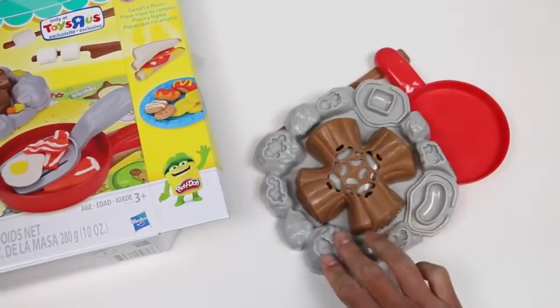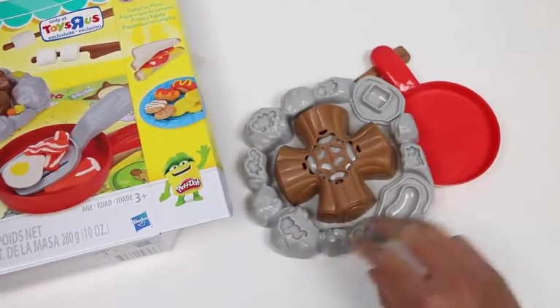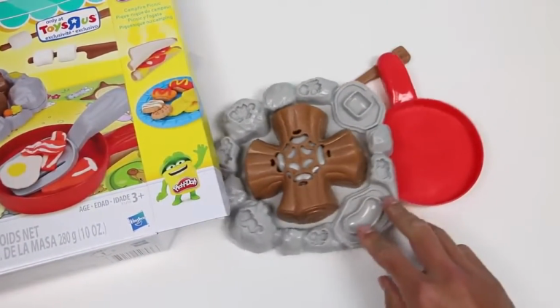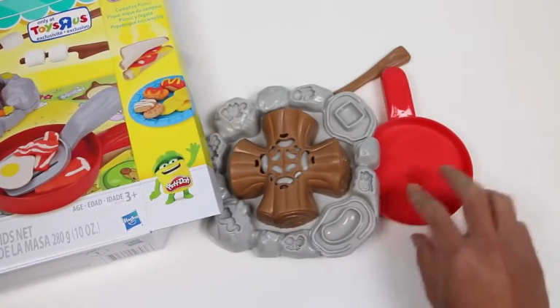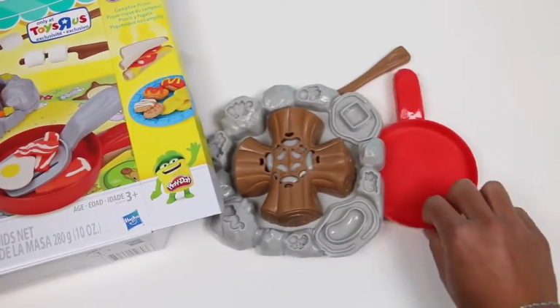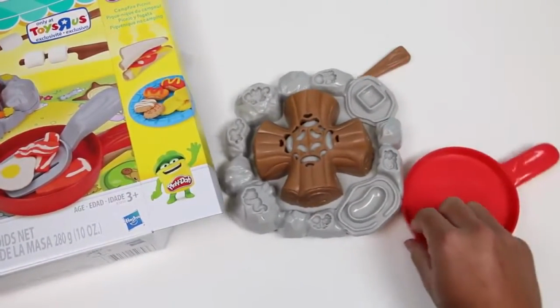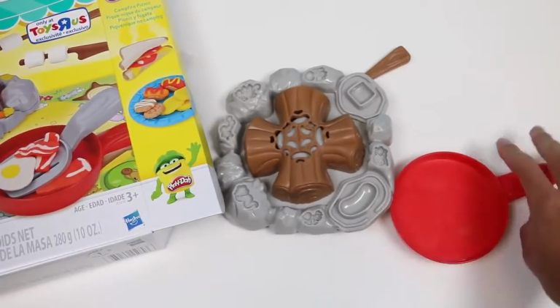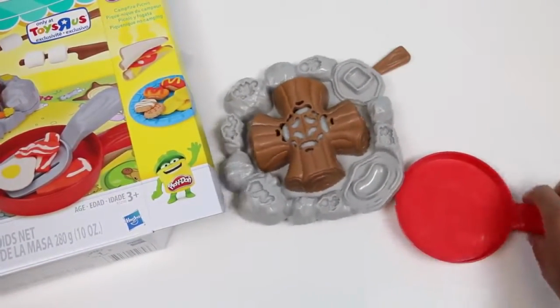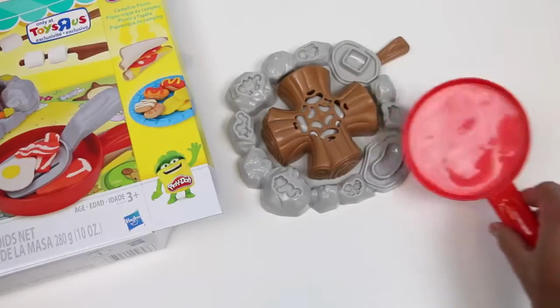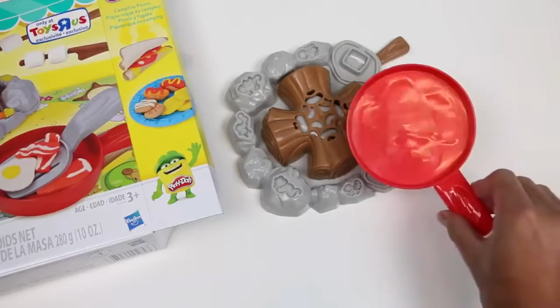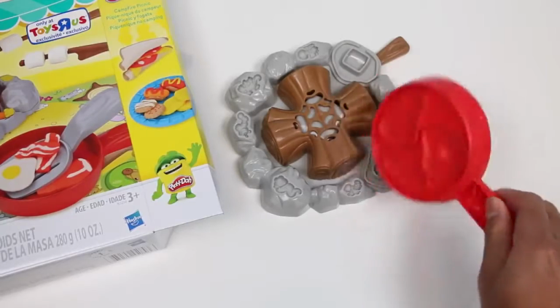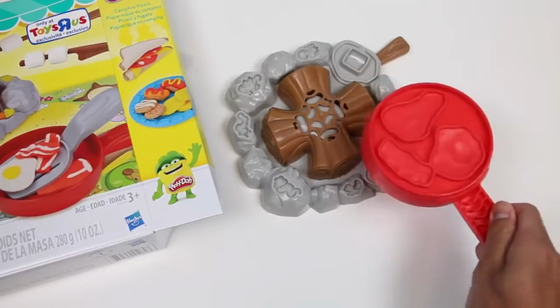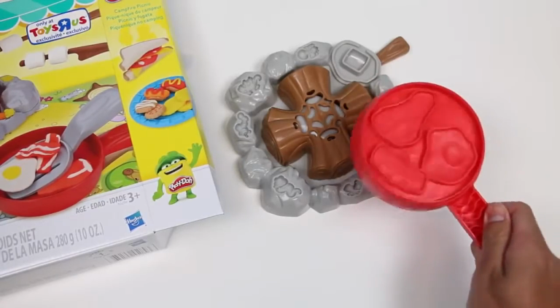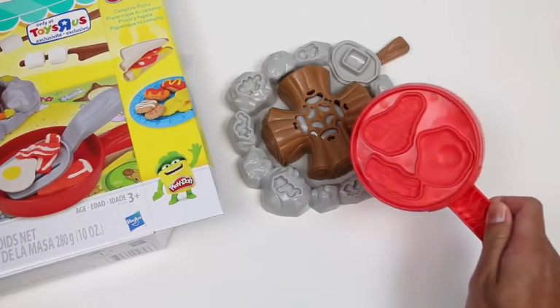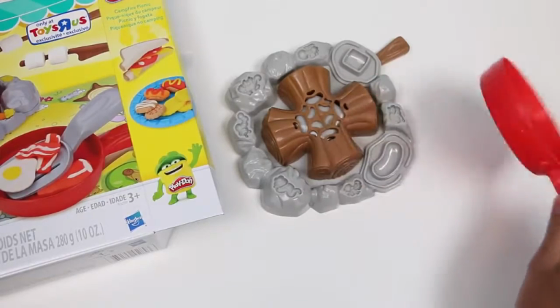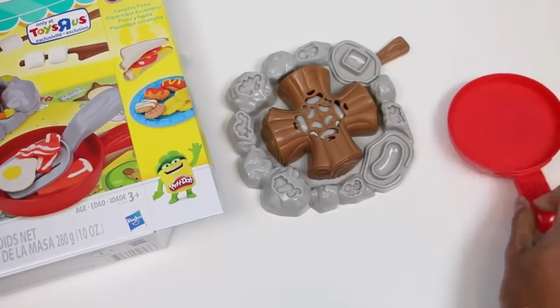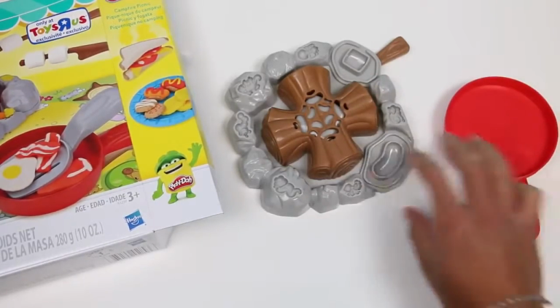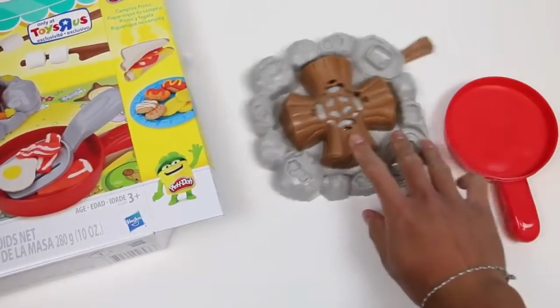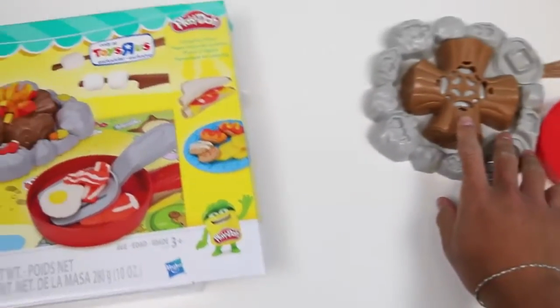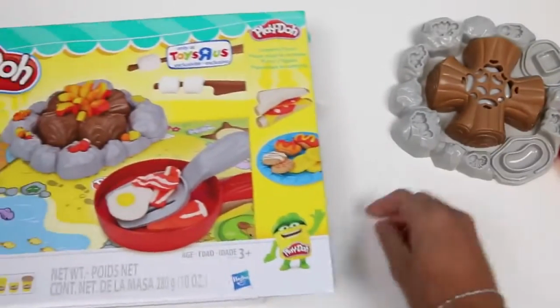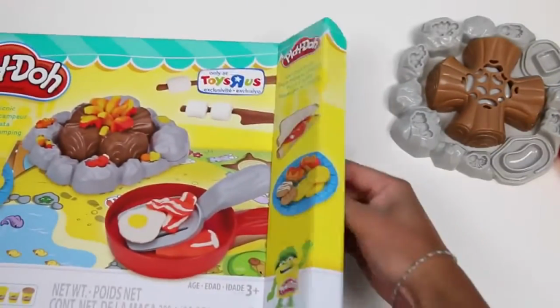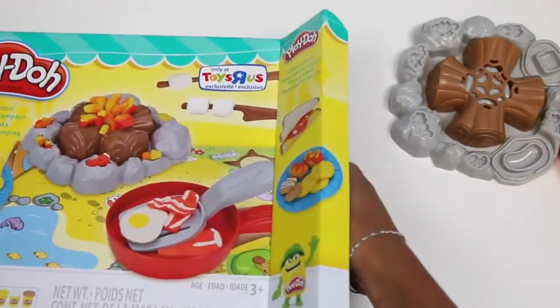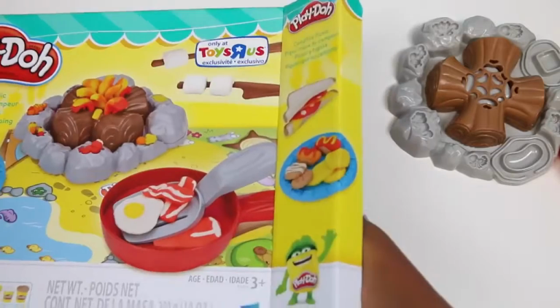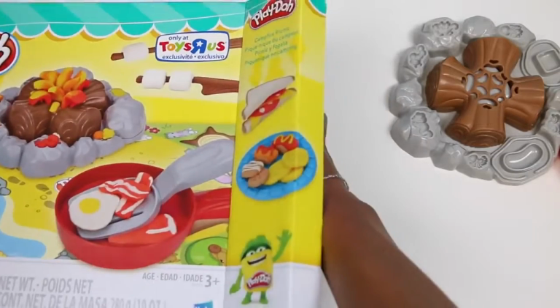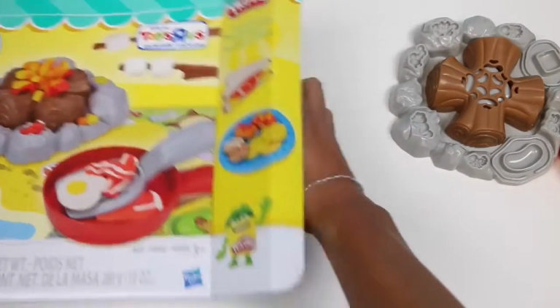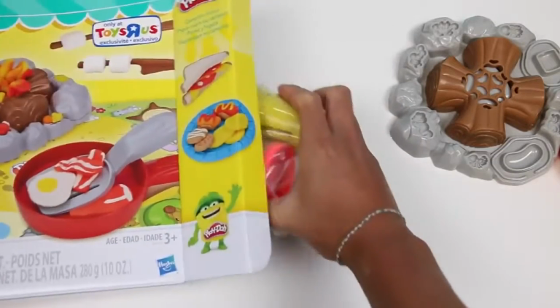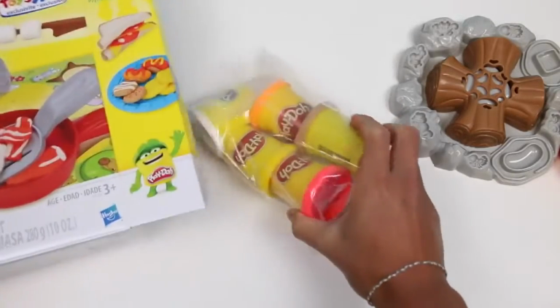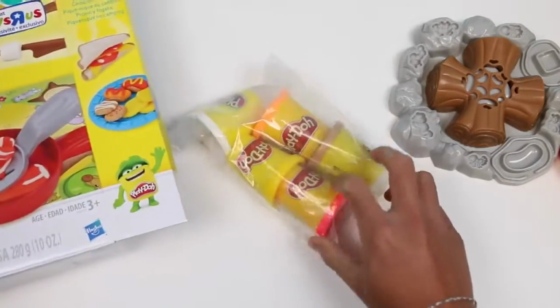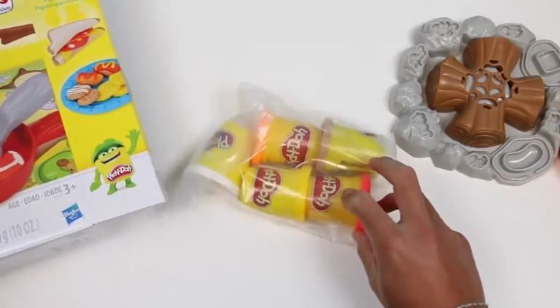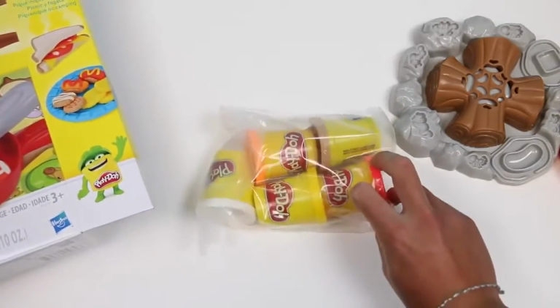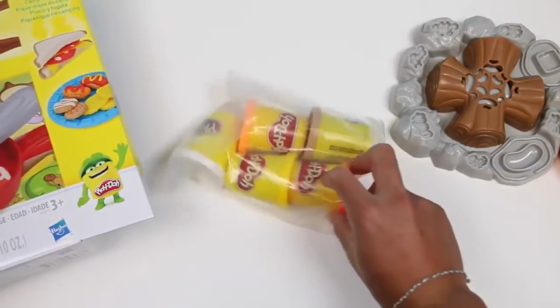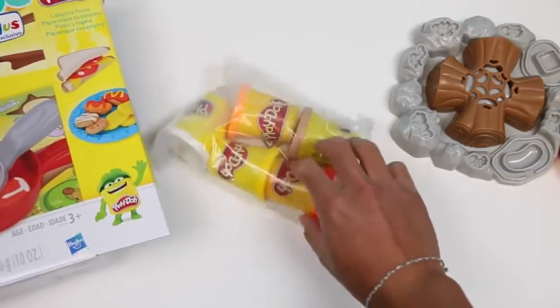Here's our campfire. Here's a pan we could cook with. On the bottom, we got some molds. Let's see what else. Five cans of Play-Doh.